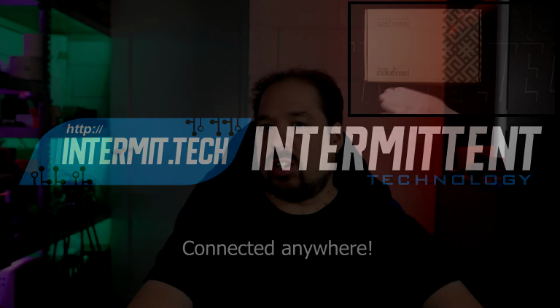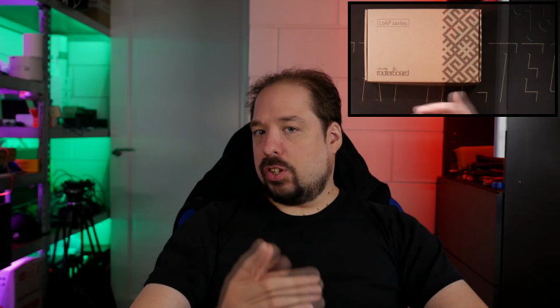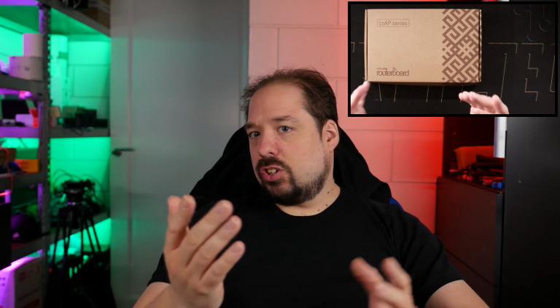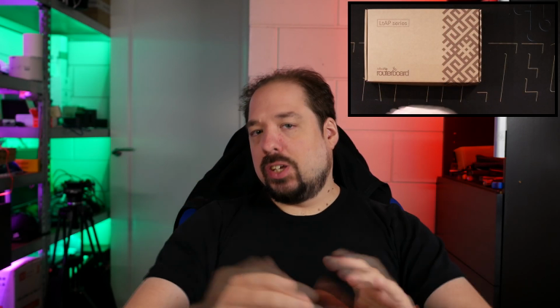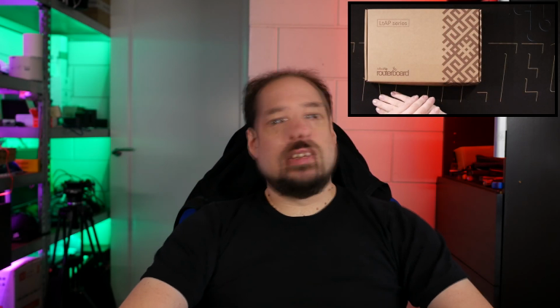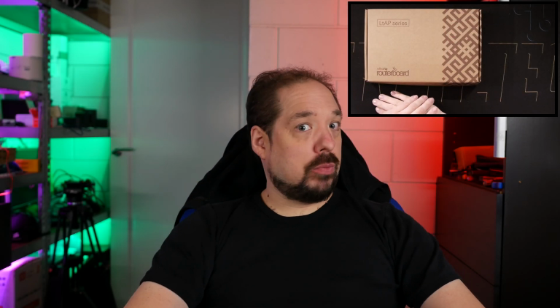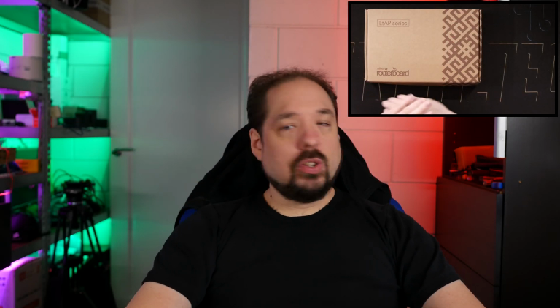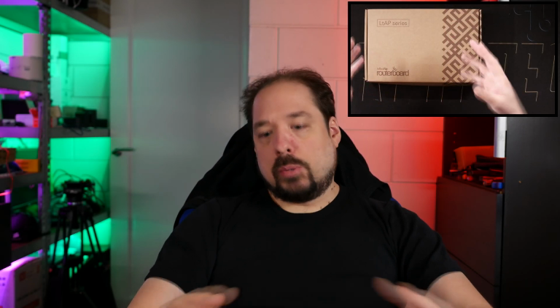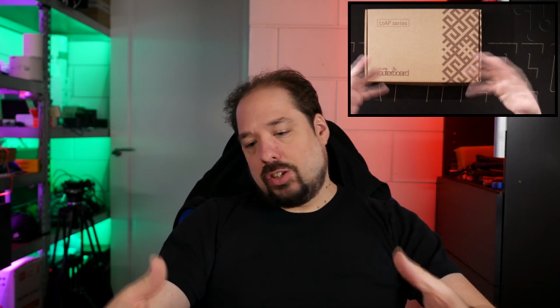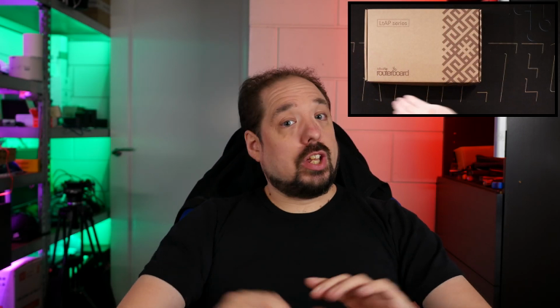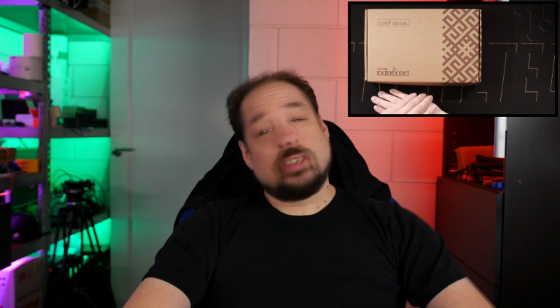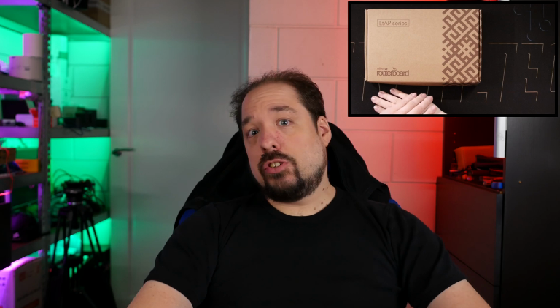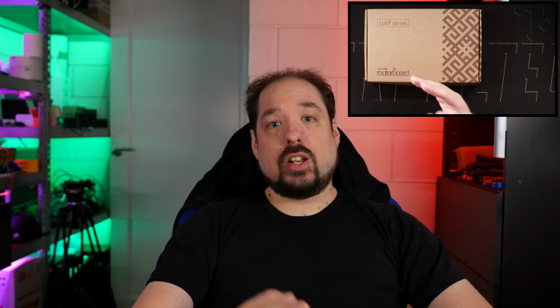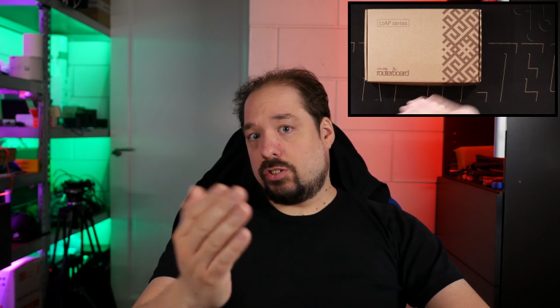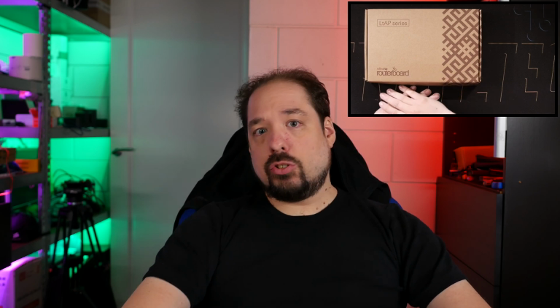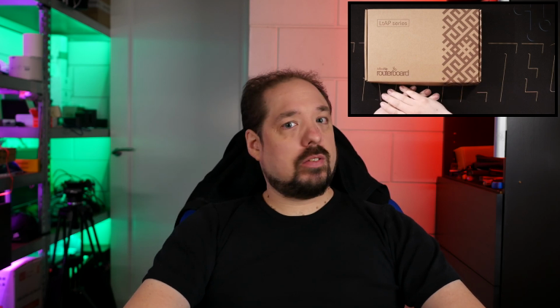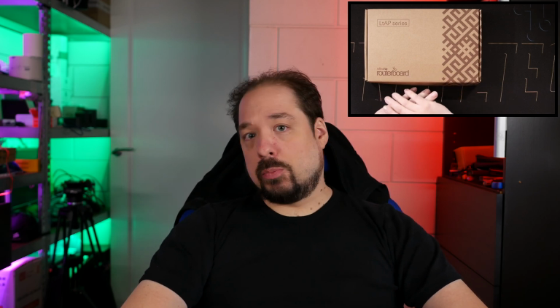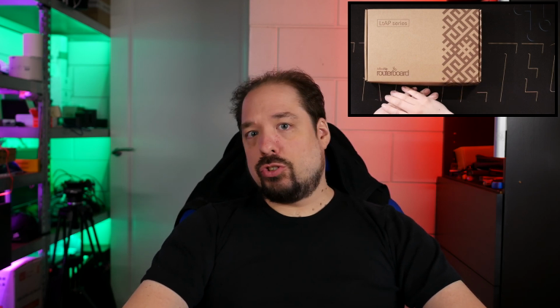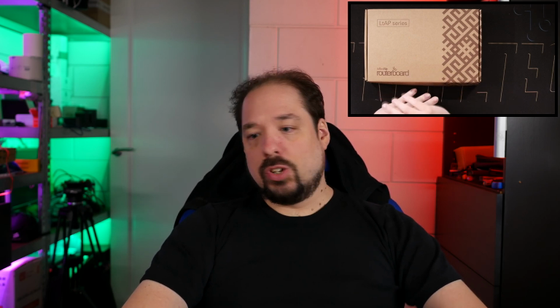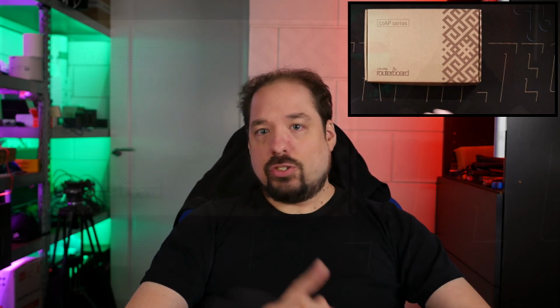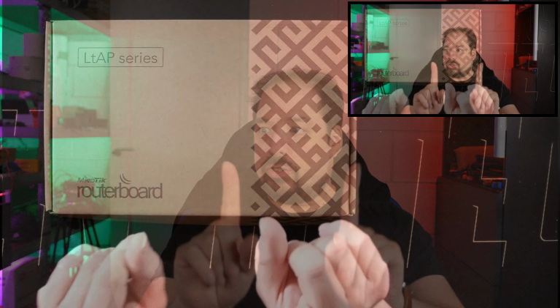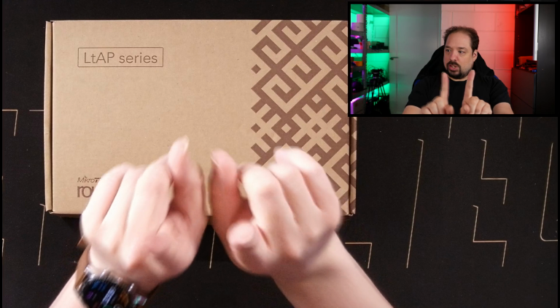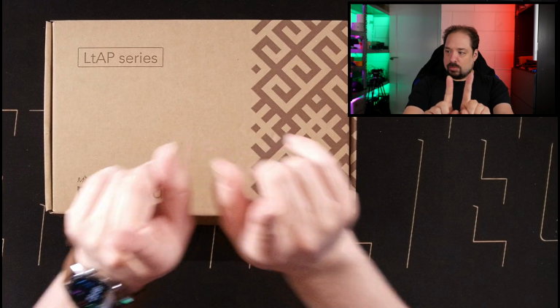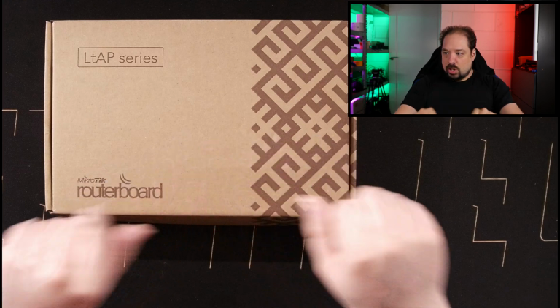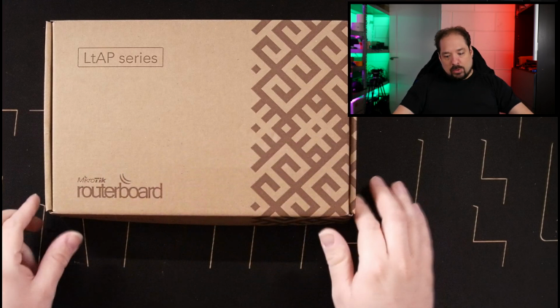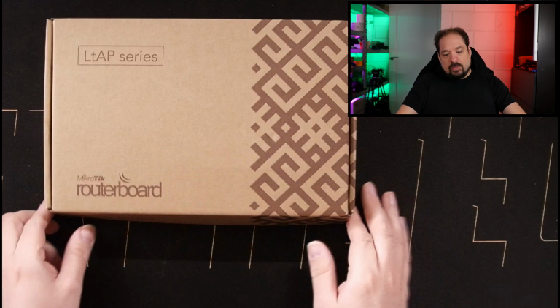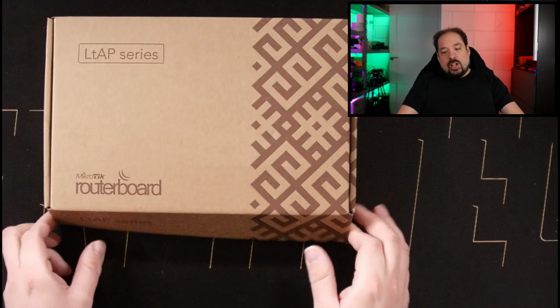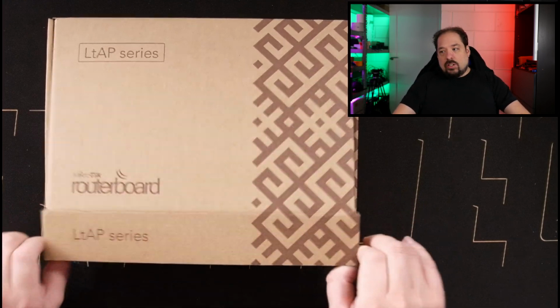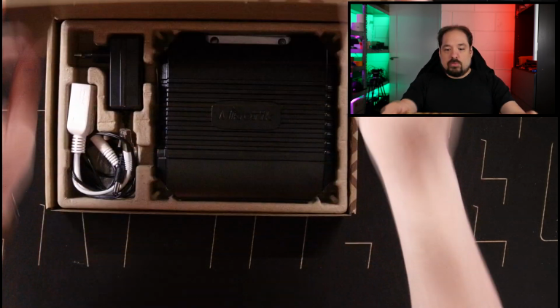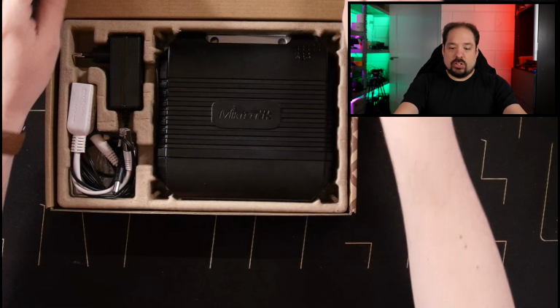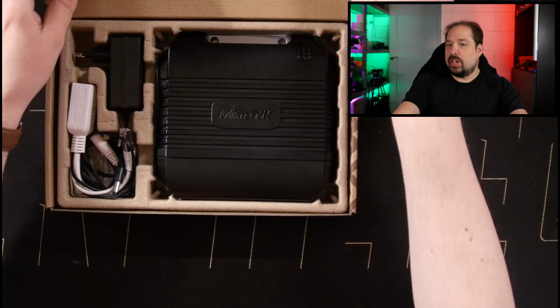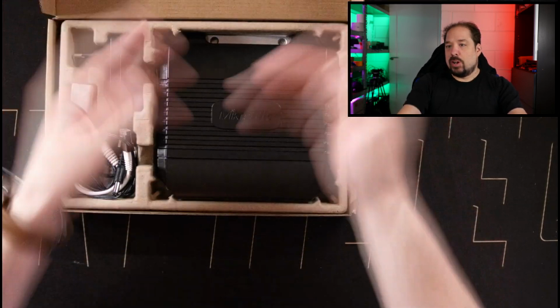Now this isn't going to be an in-depth review. We're basically going to take a look at the device, and I did some tests with it which I'm going to show you. So let's go to the top cam and see what you get in the box.